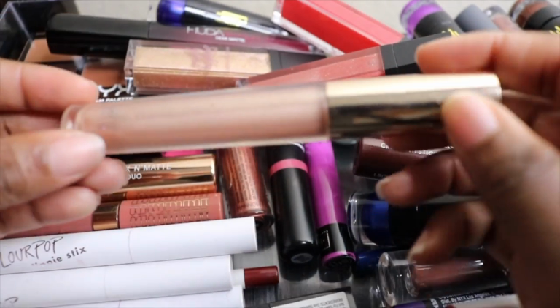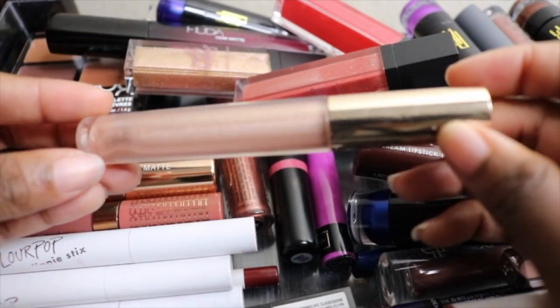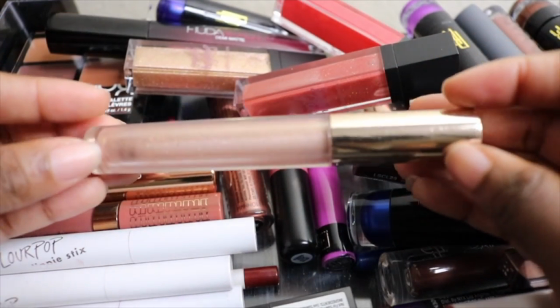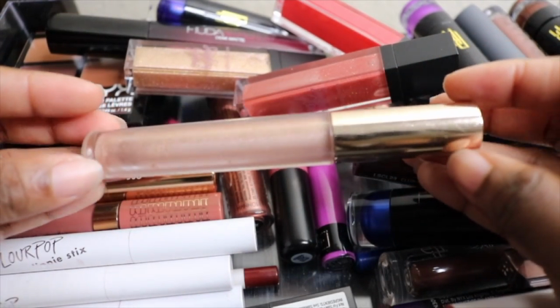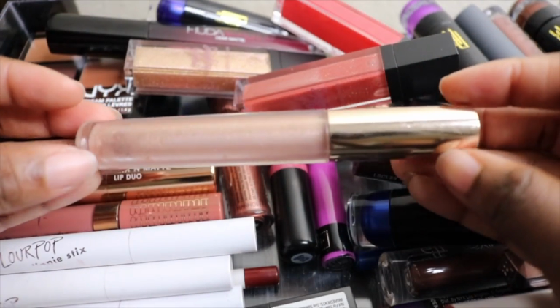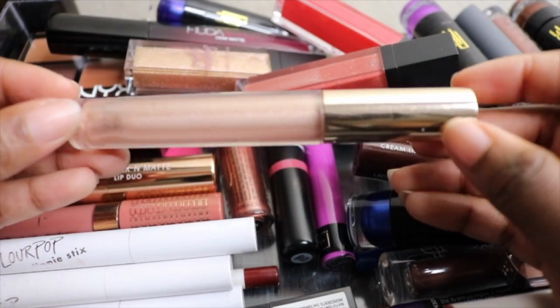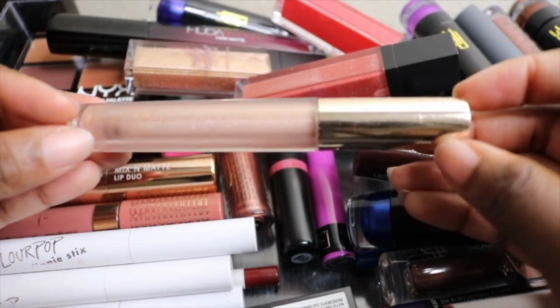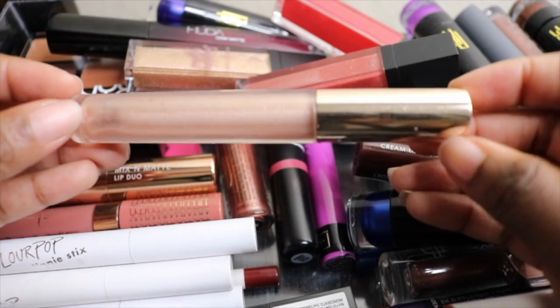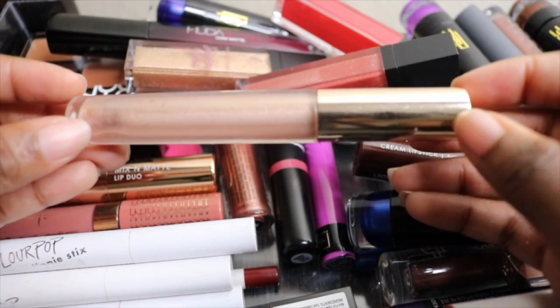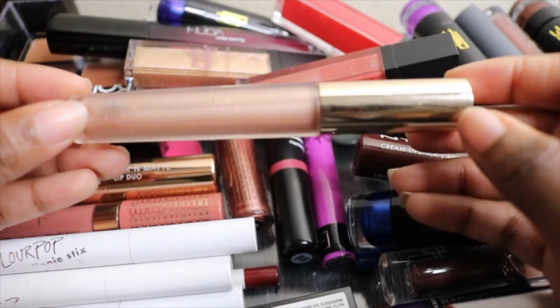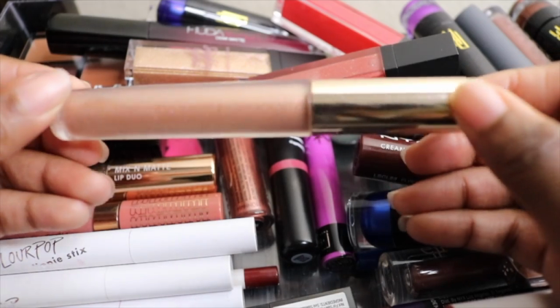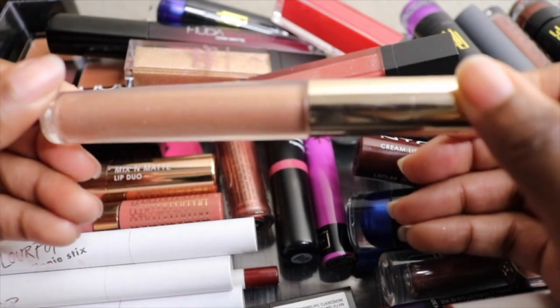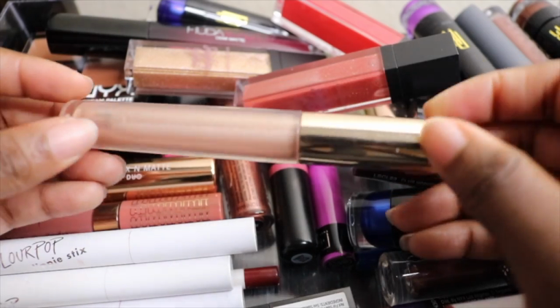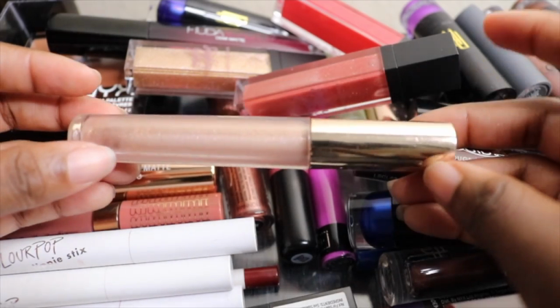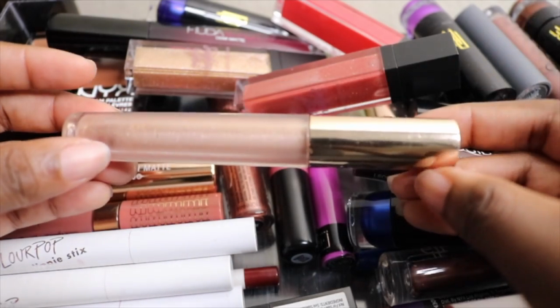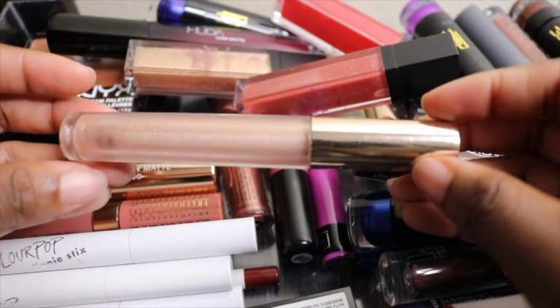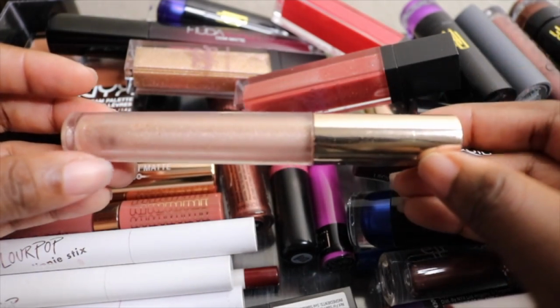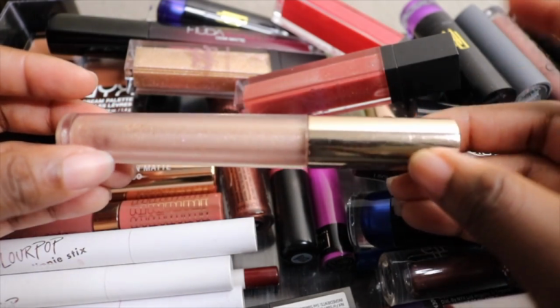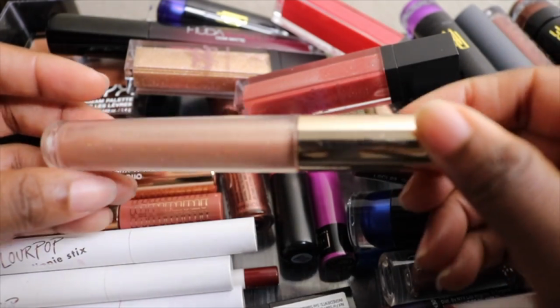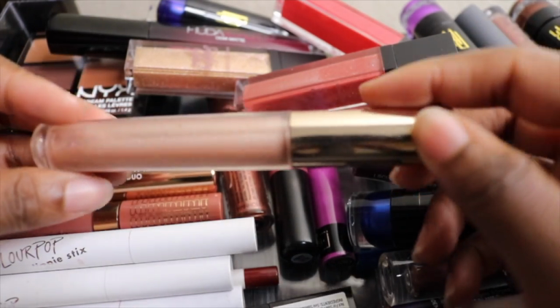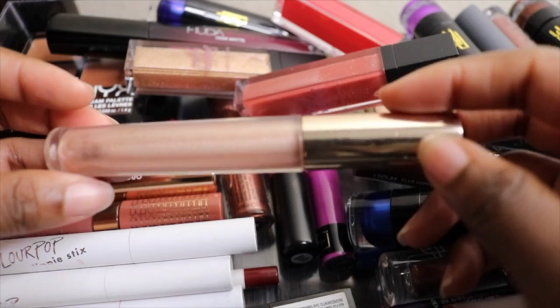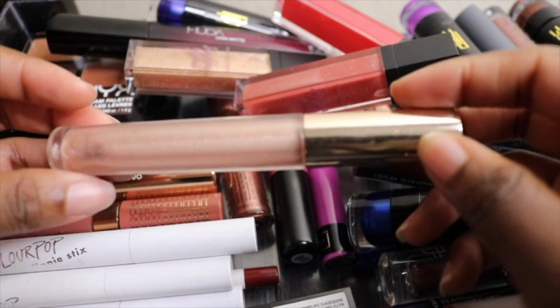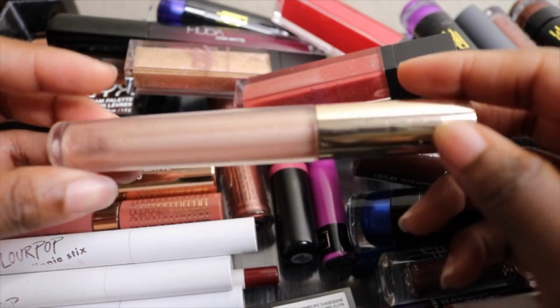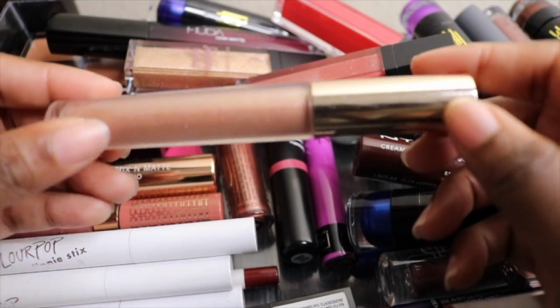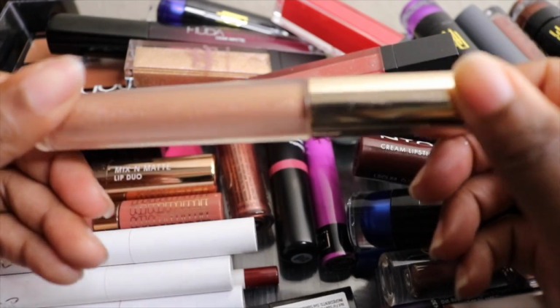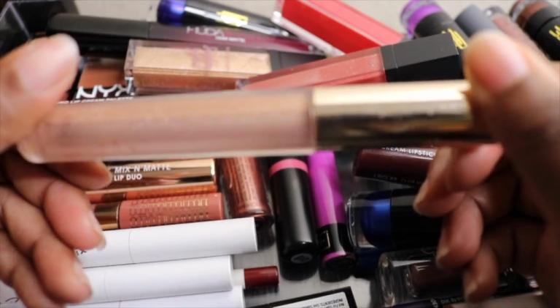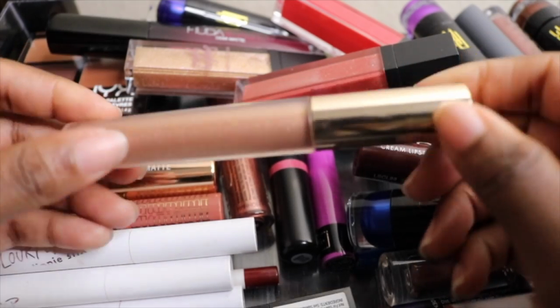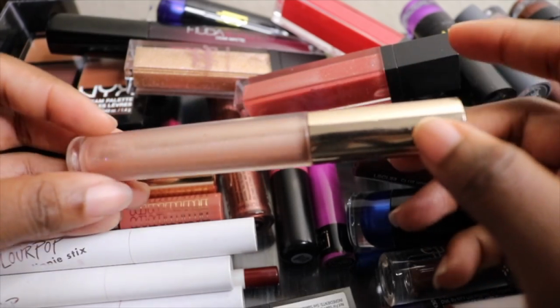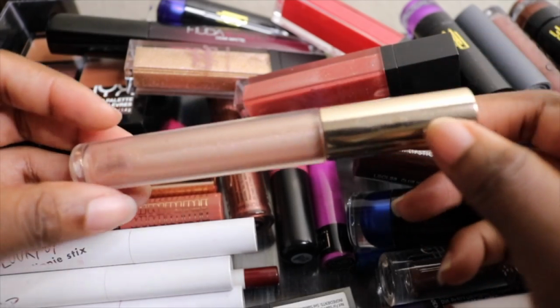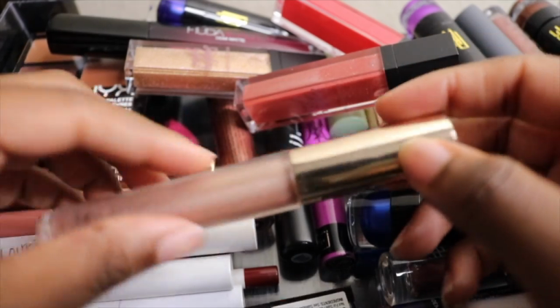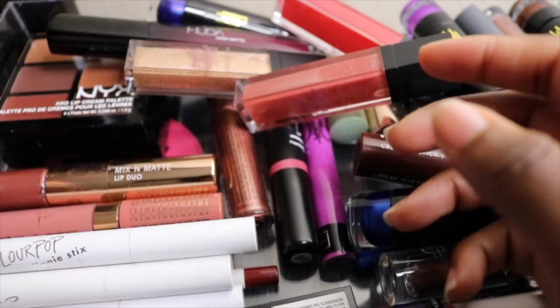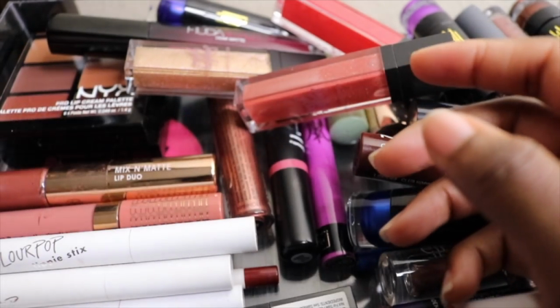Next I have this ColourPop gloss — this was a collaboration with Makeup Shayla and it's in the shade Neat Freak. I absolutely love this gloss. As you can see, I'm almost done with it, so I'm going to go ahead and keep that one.